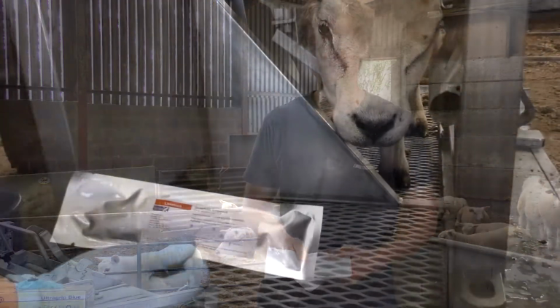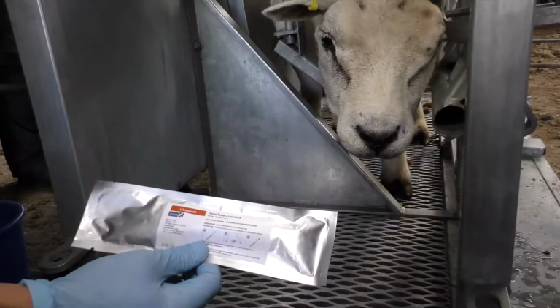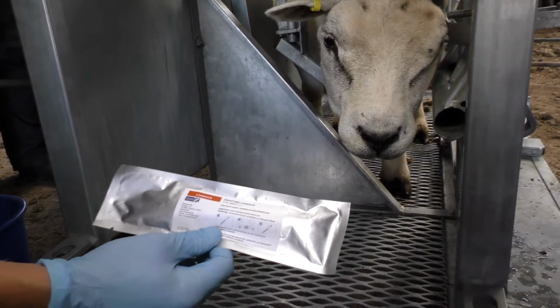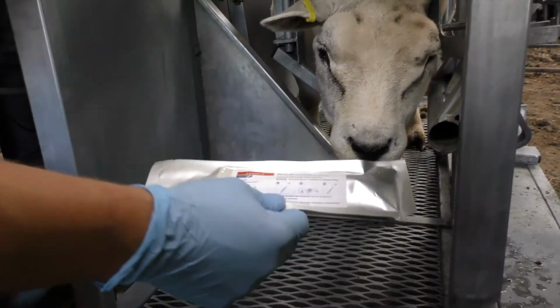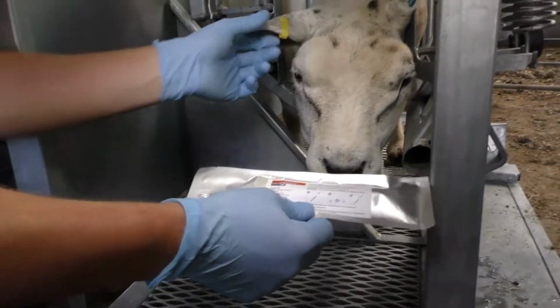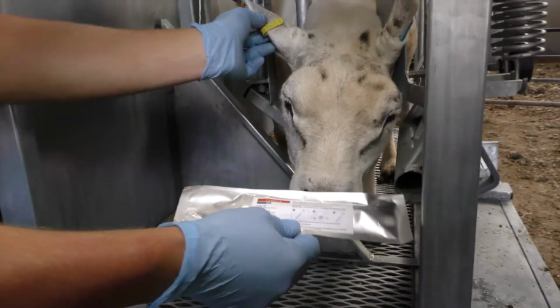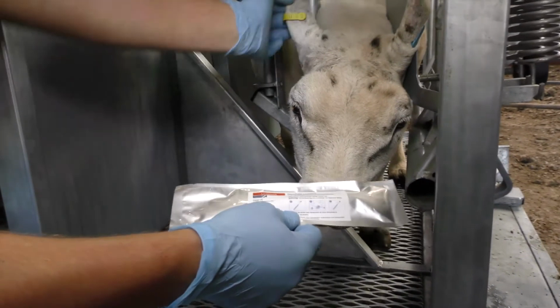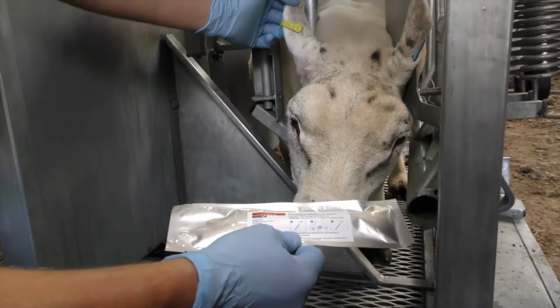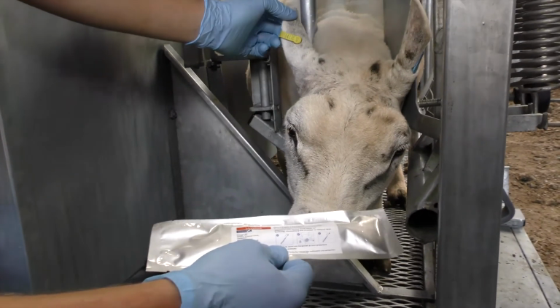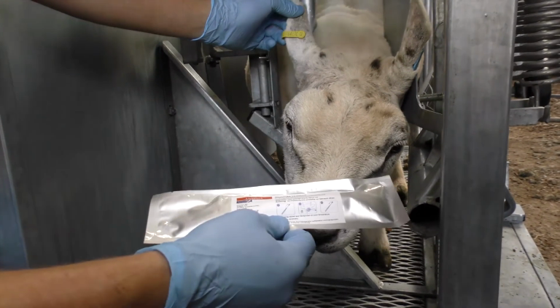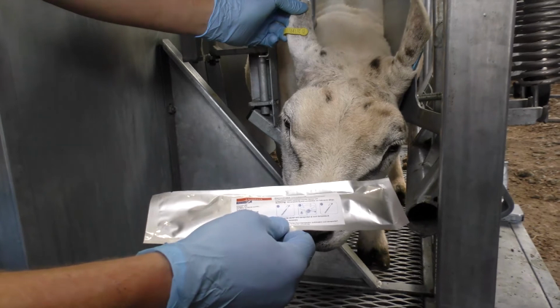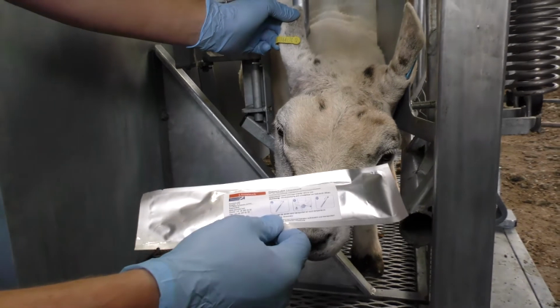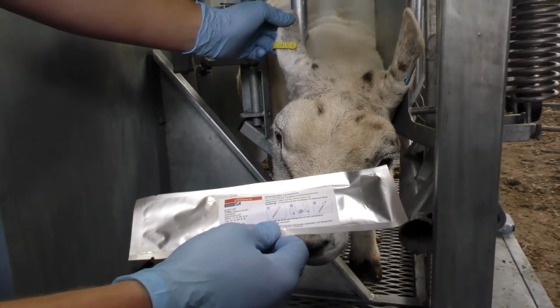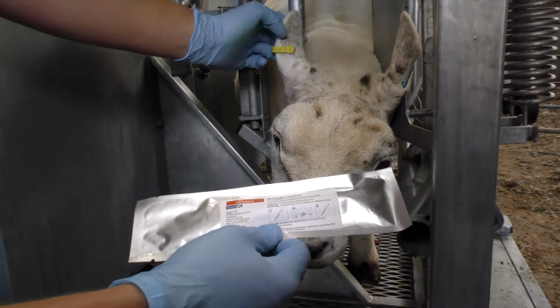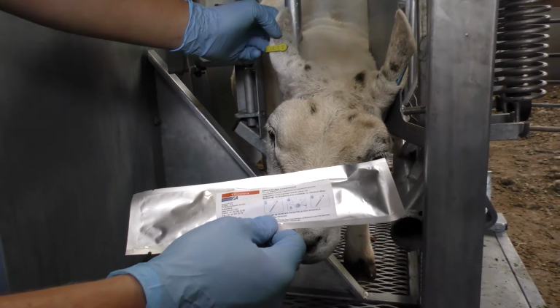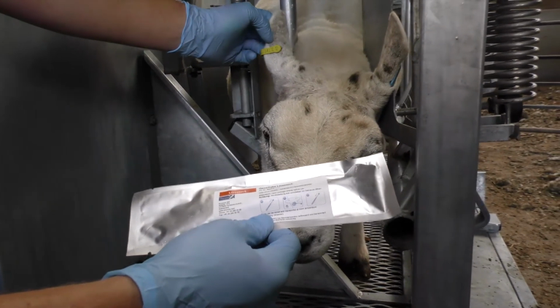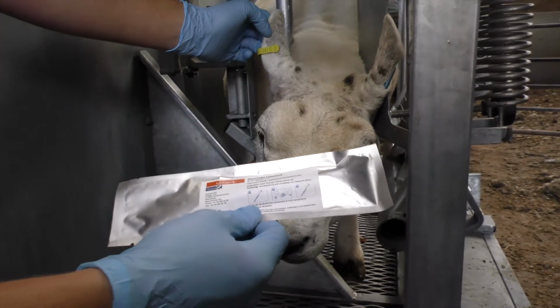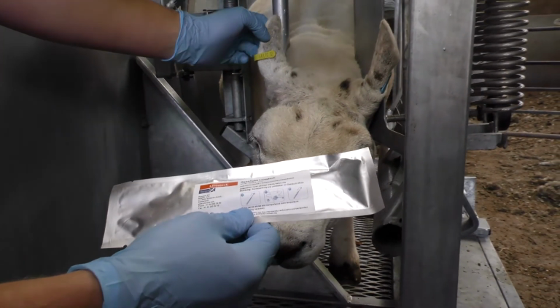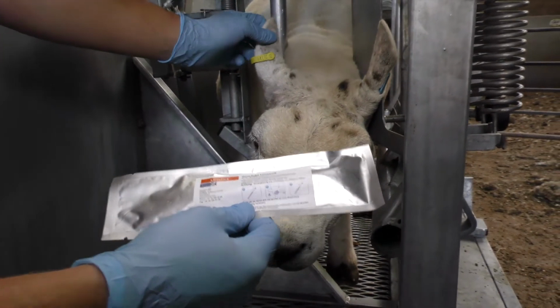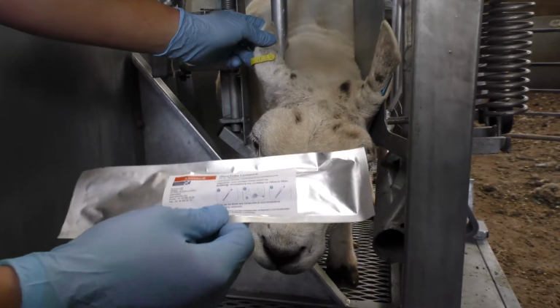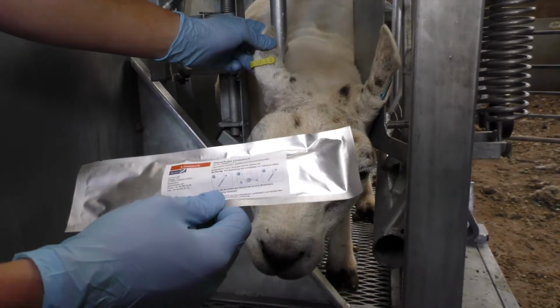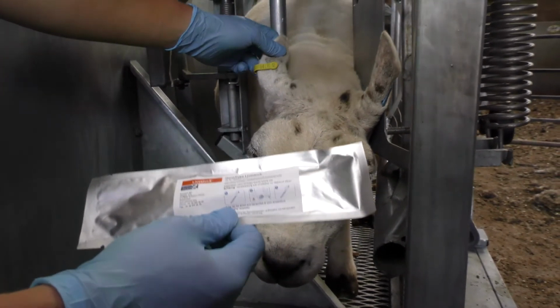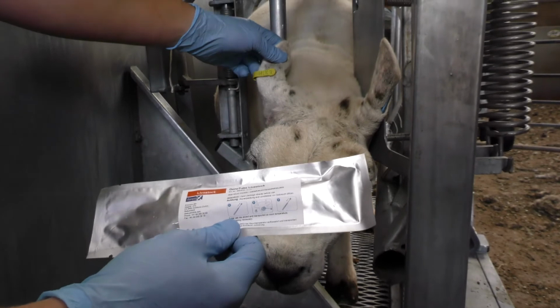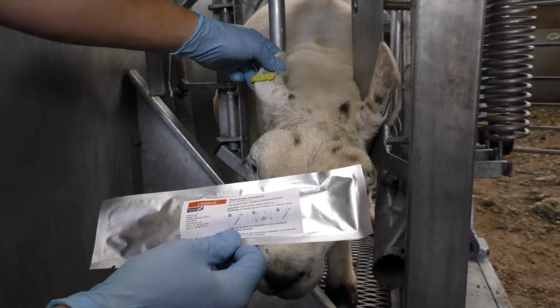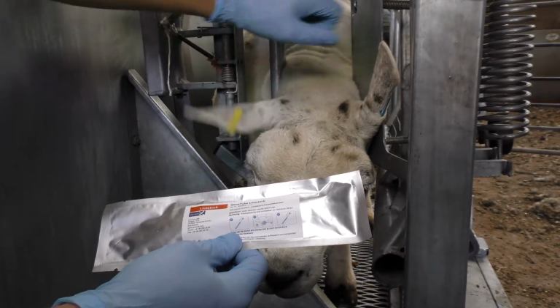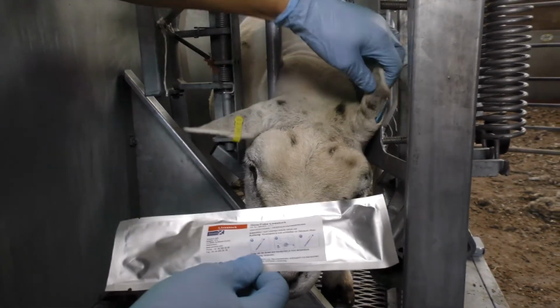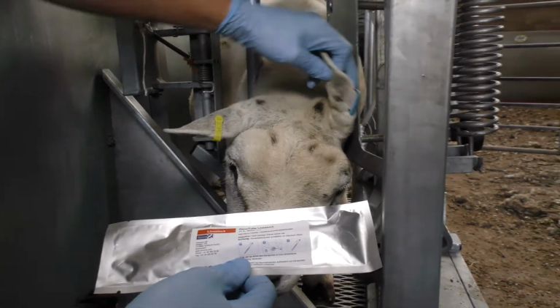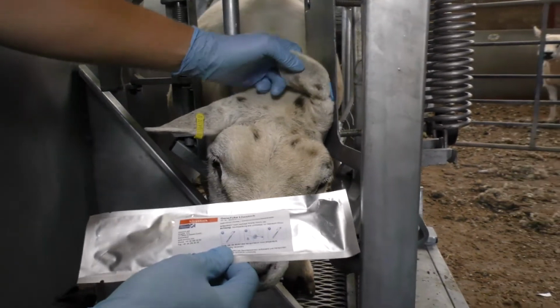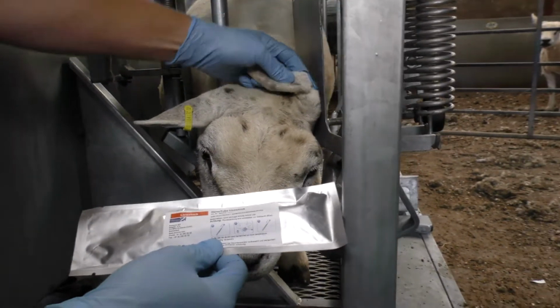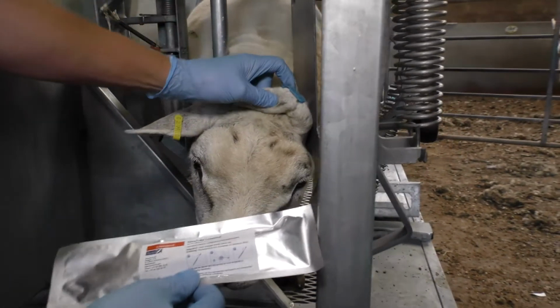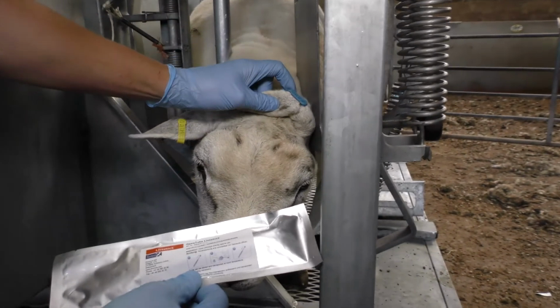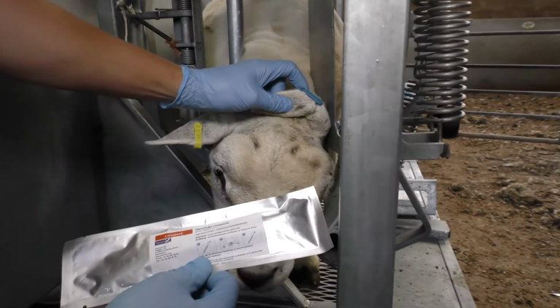So first things first, we check to see if the tag number of the sheep is on the list of animals requested to sample, and you can see there that it is.